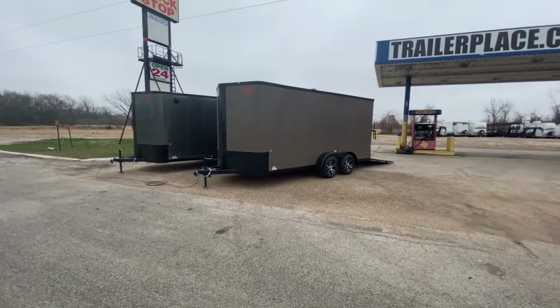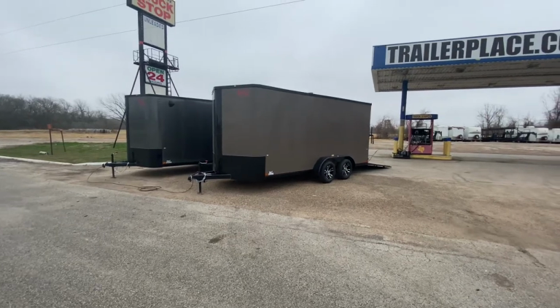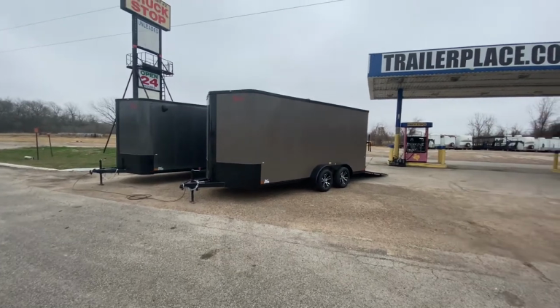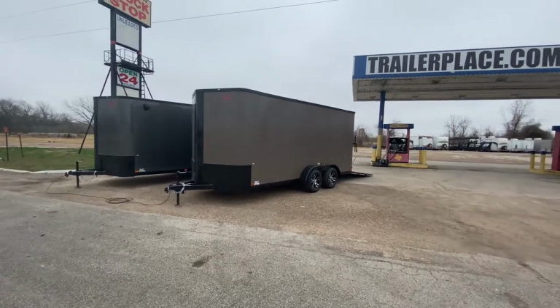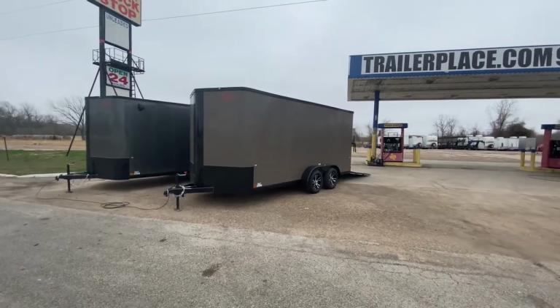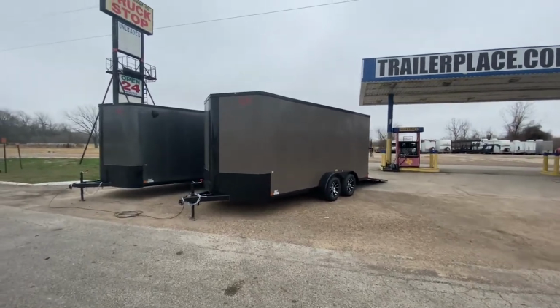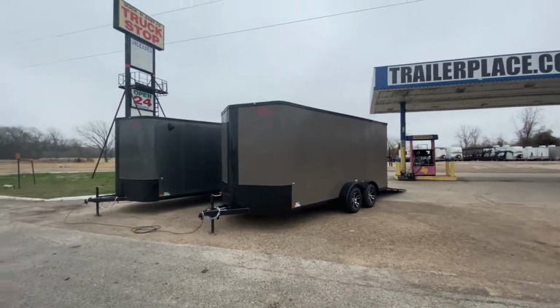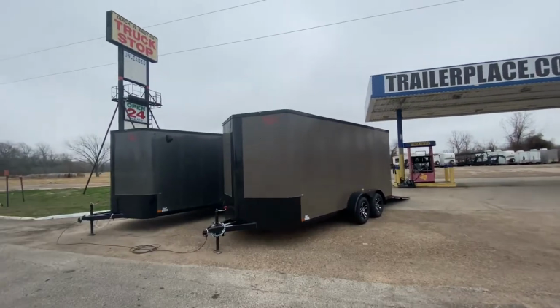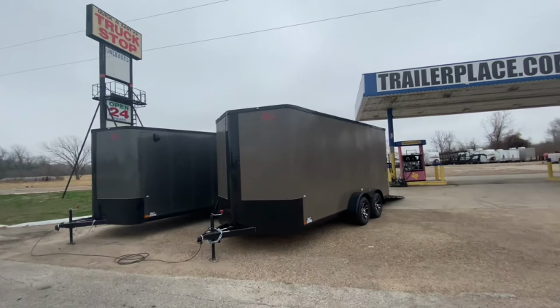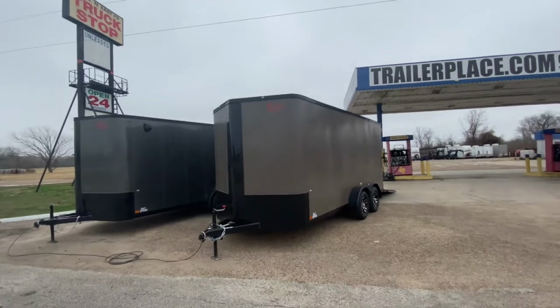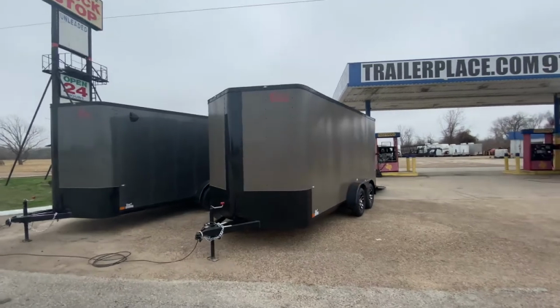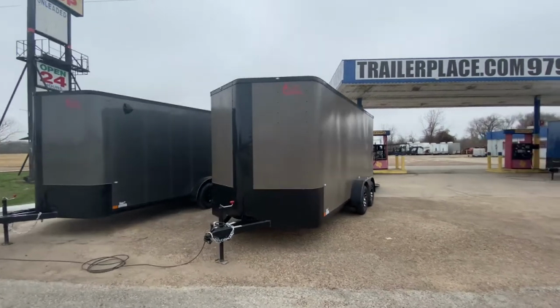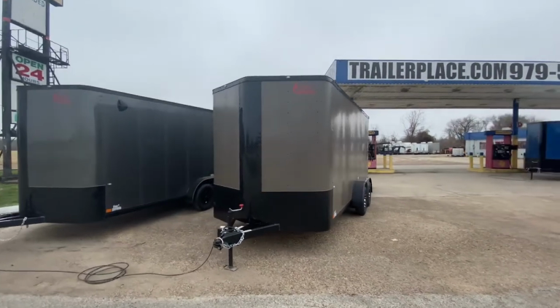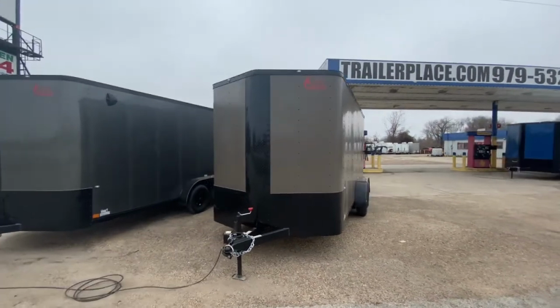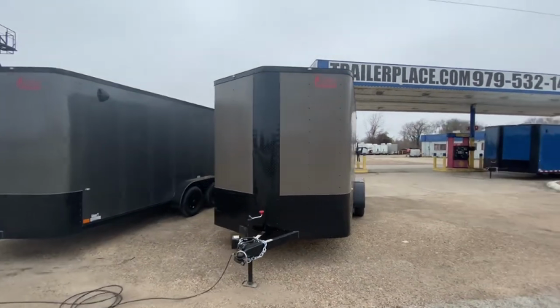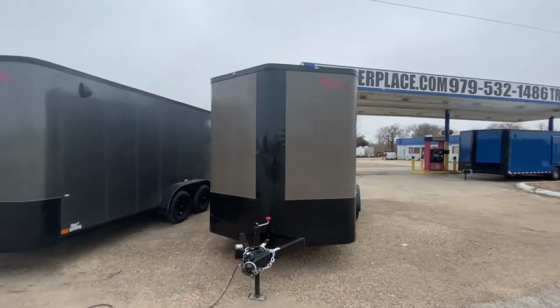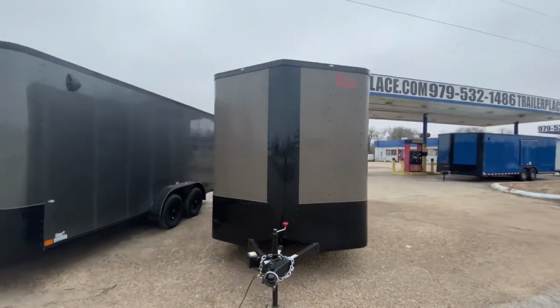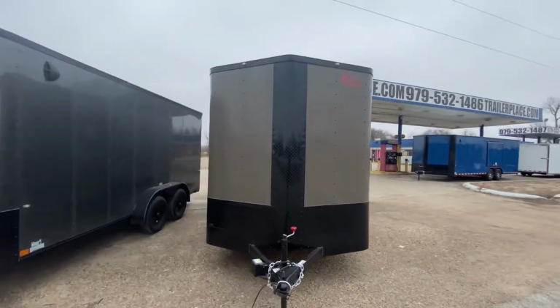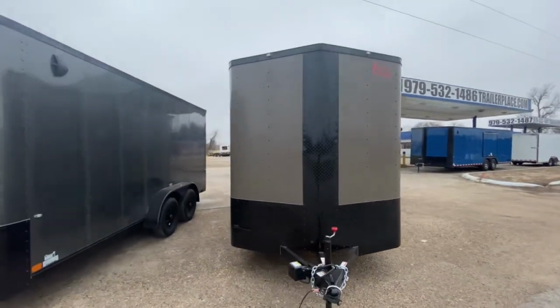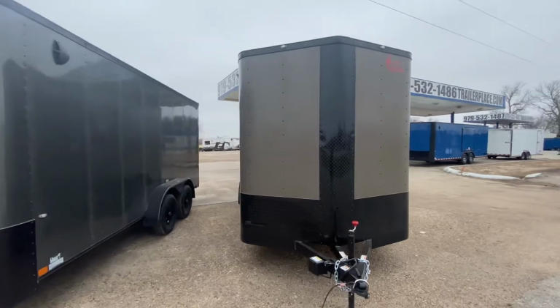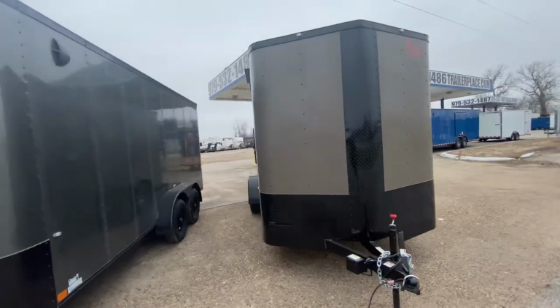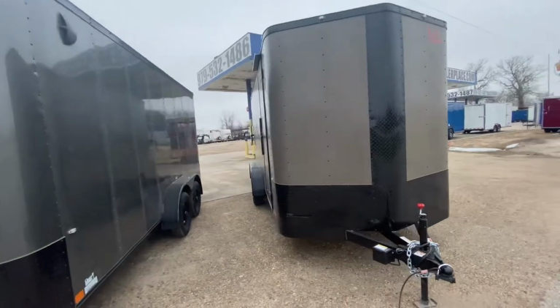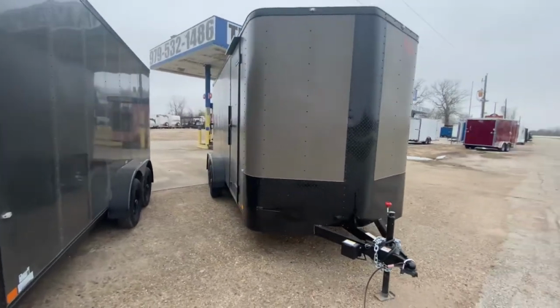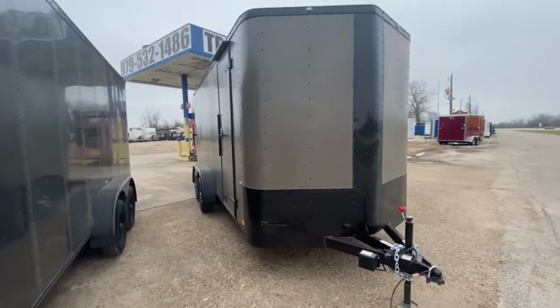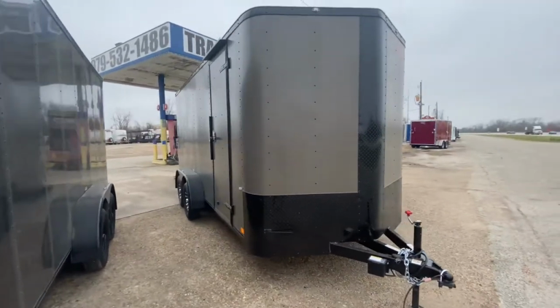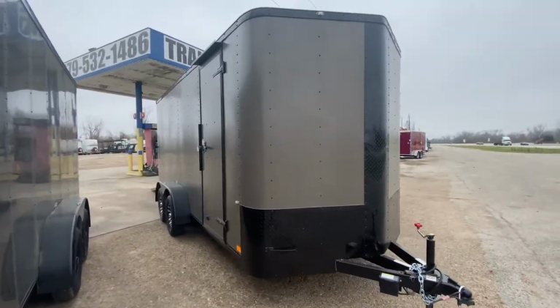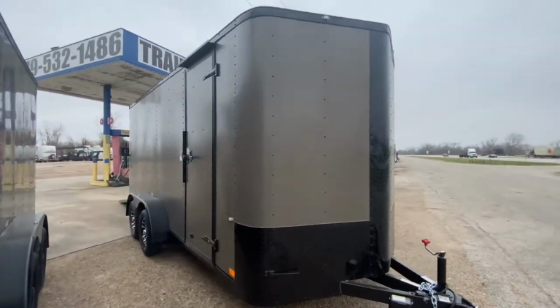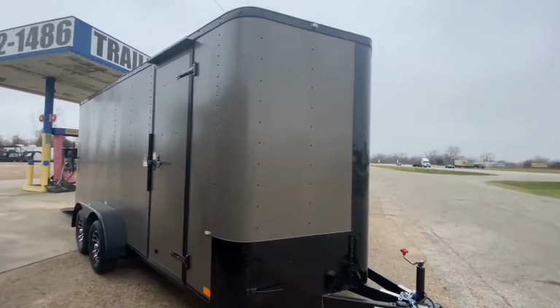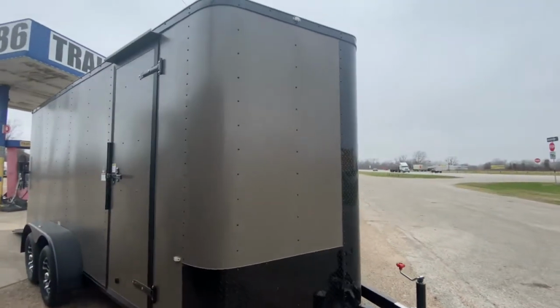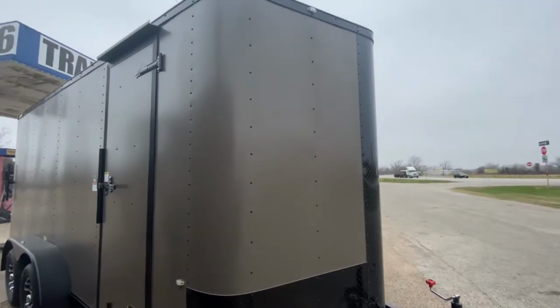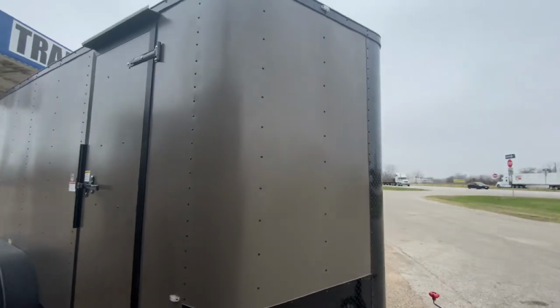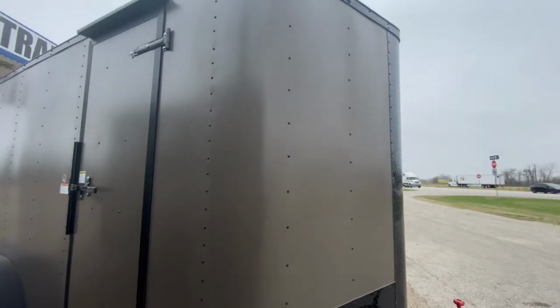Hello everybody, welcome to Trailer Place. We're going to take a look at some new inventory that we received. What we're going to be looking at here is a 7x18 Cargo Craft enclosed V-nose trailer. This trailer is going to be in matte bronze with black trim.